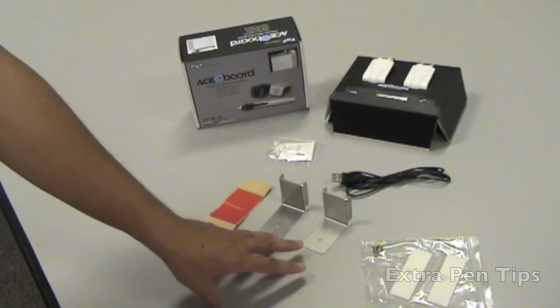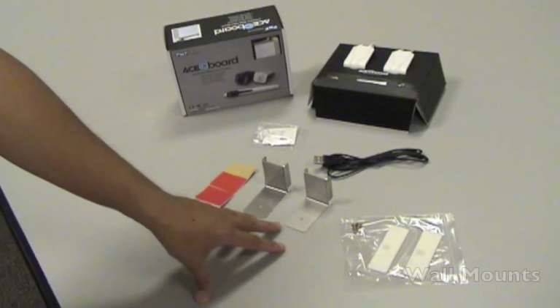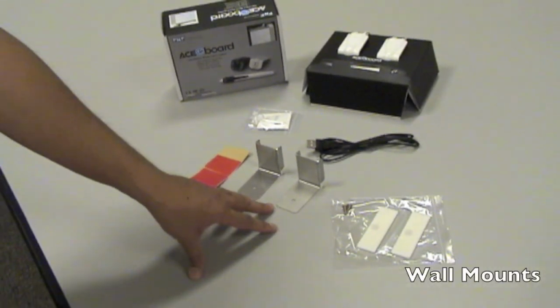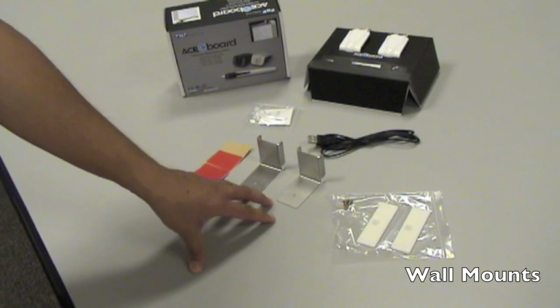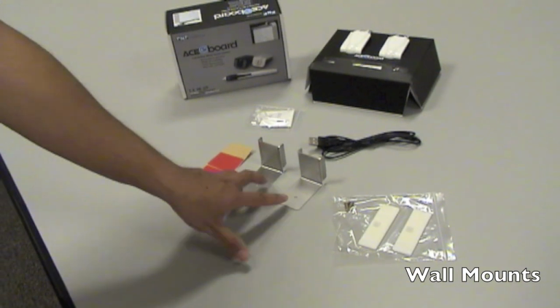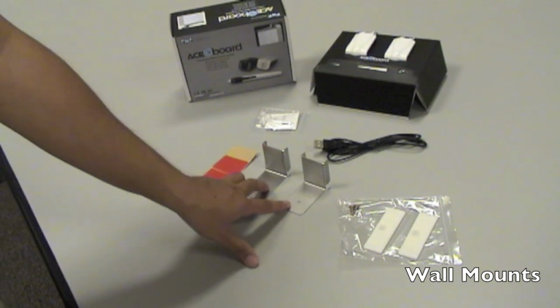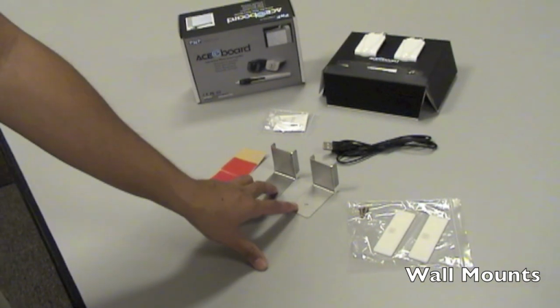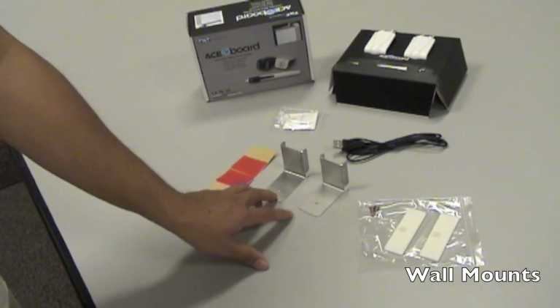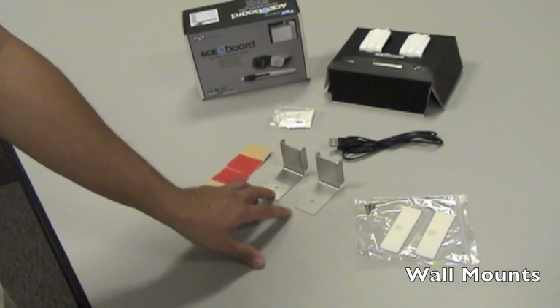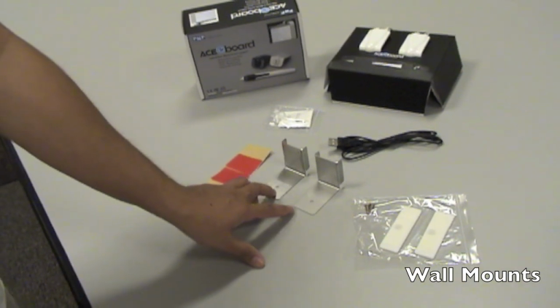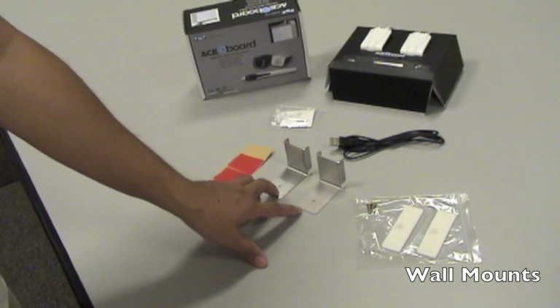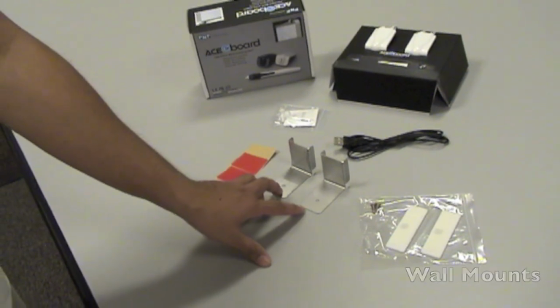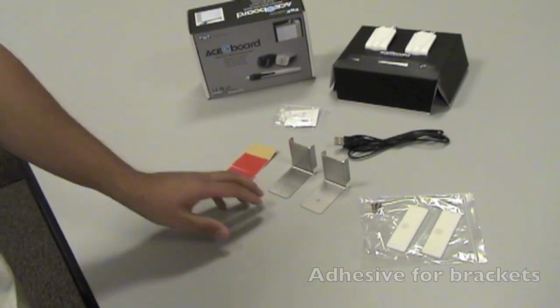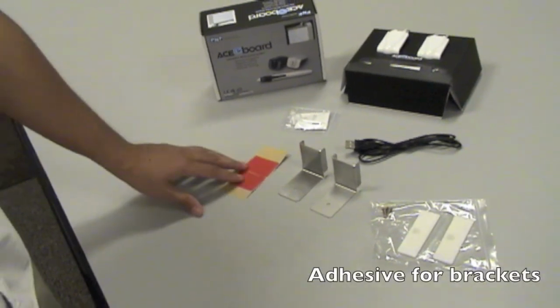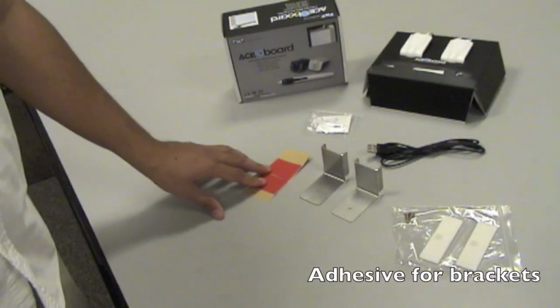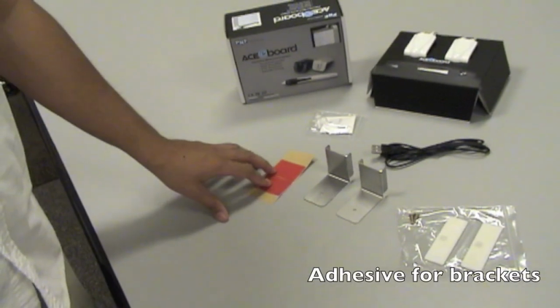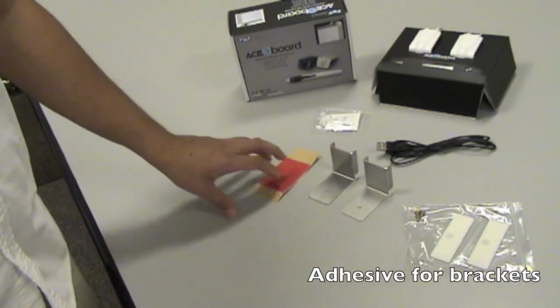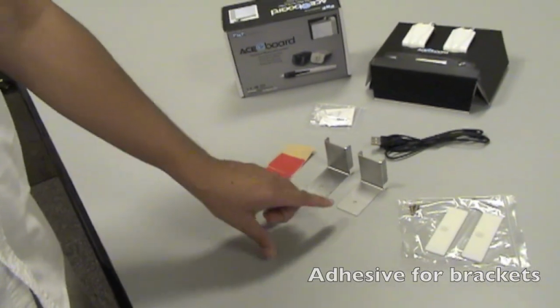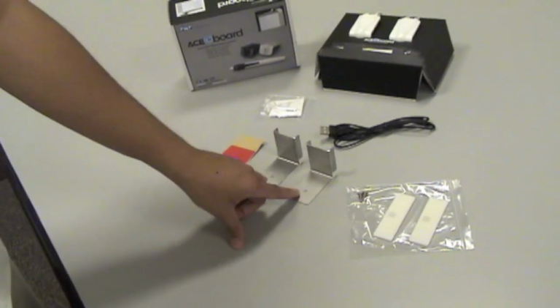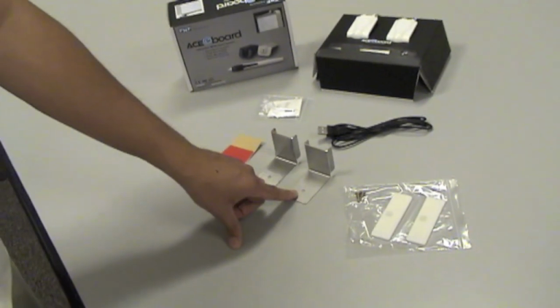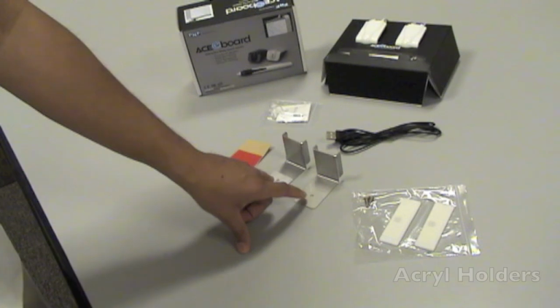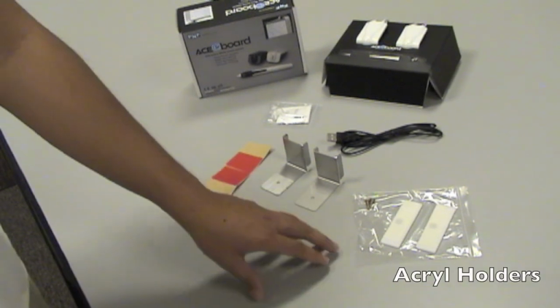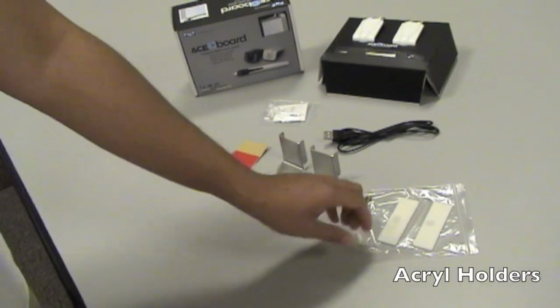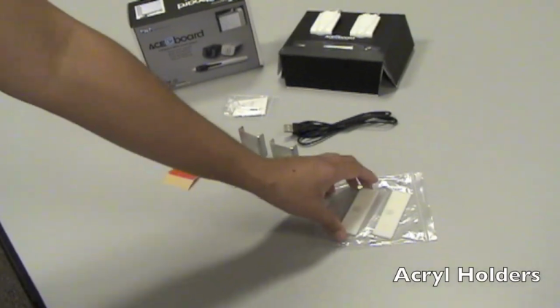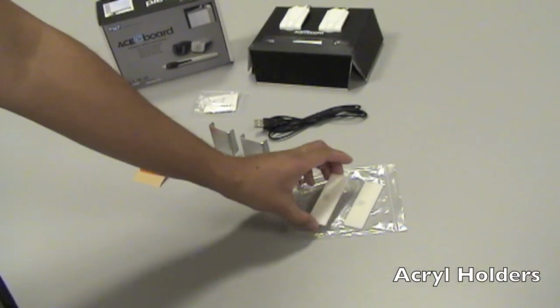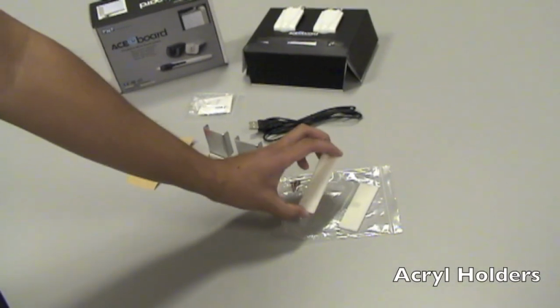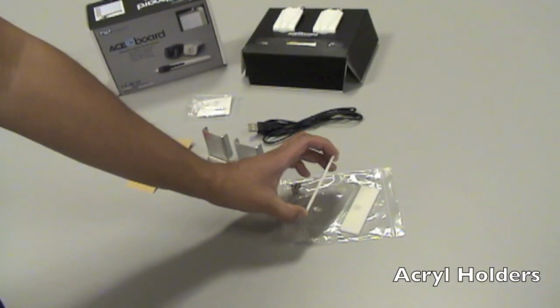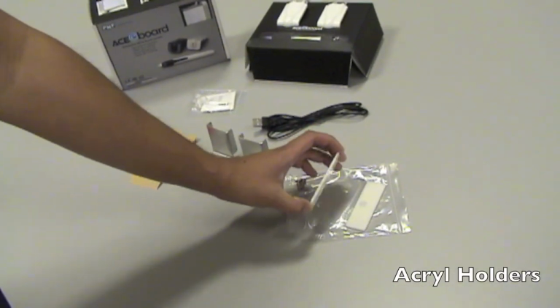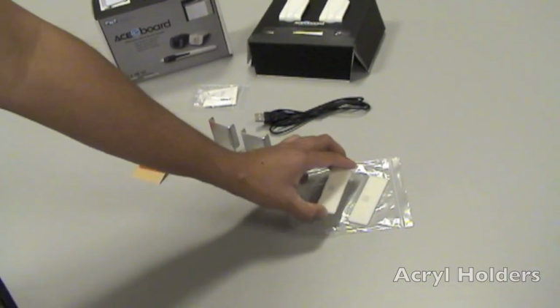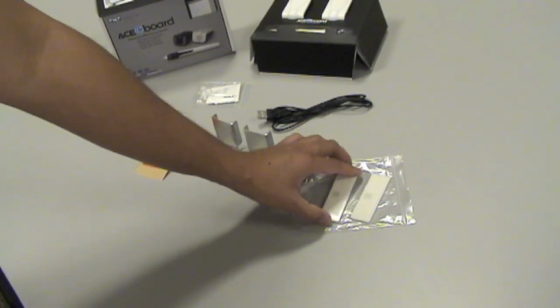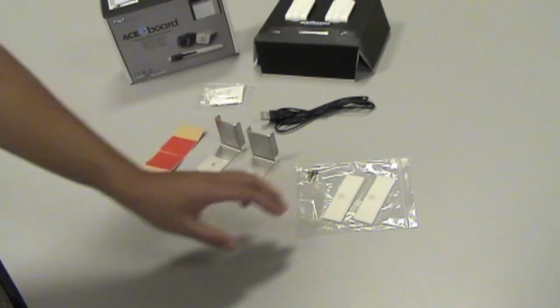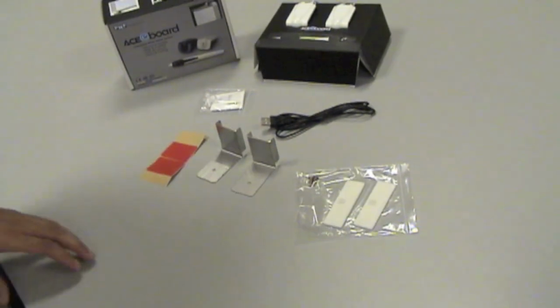Here we have some wall mounts for mounting directly on a wall, along with some adhesive. As you can see, there are the screw holes, and also some acro holders if you're mounting to a whiteboard.